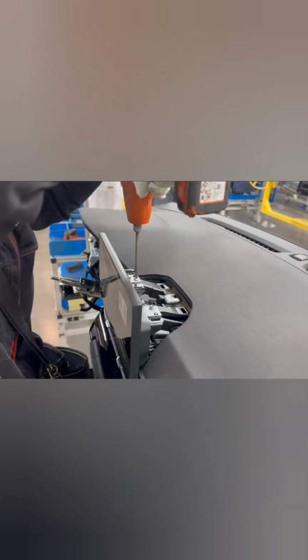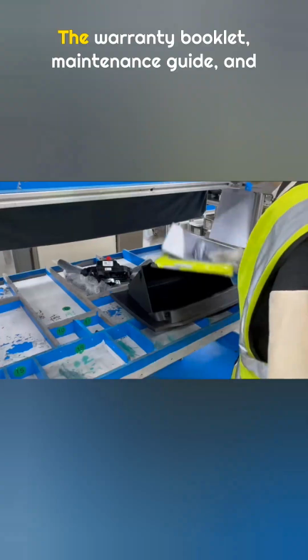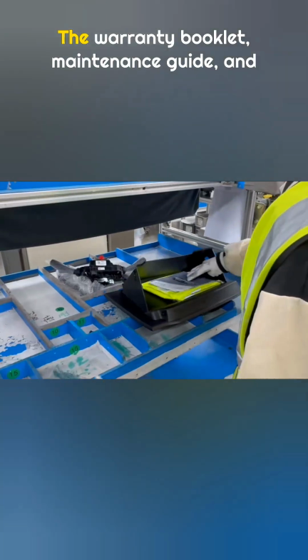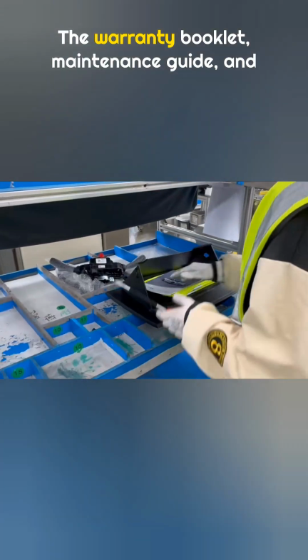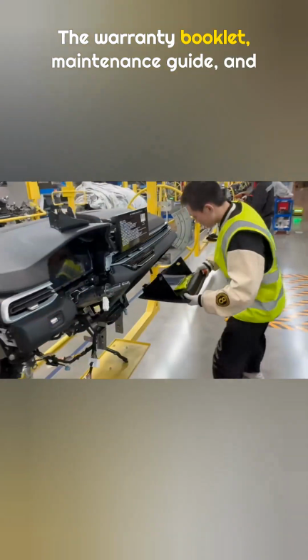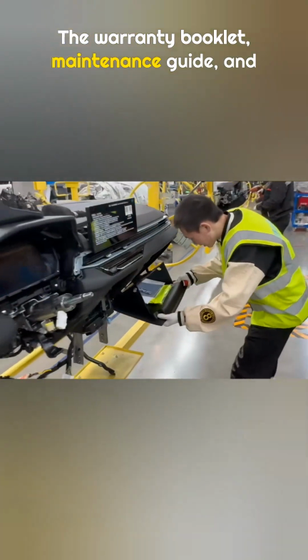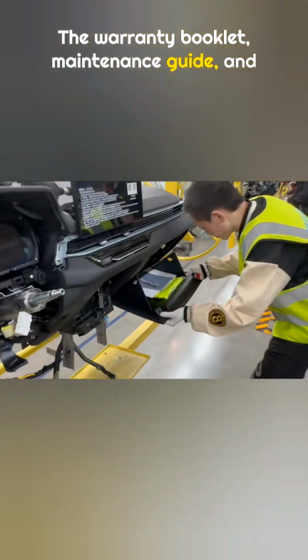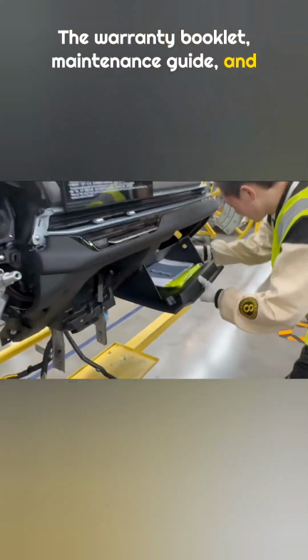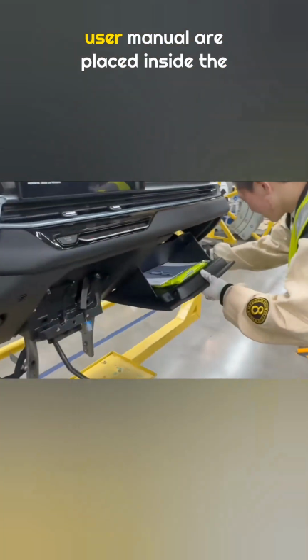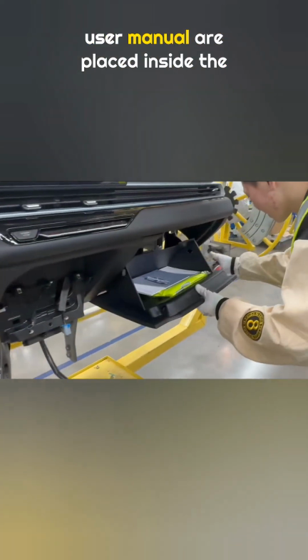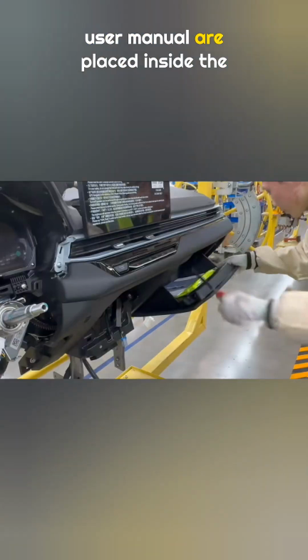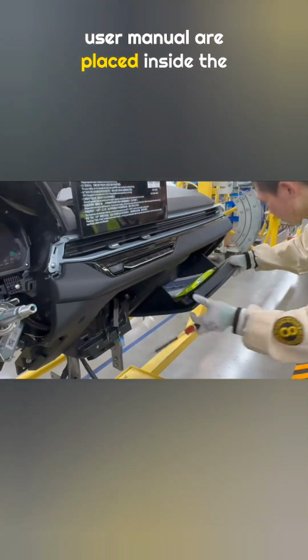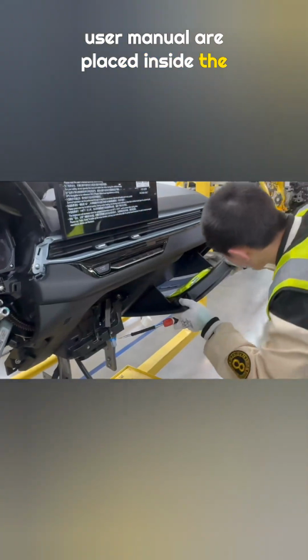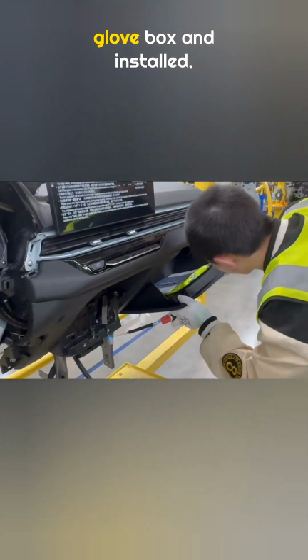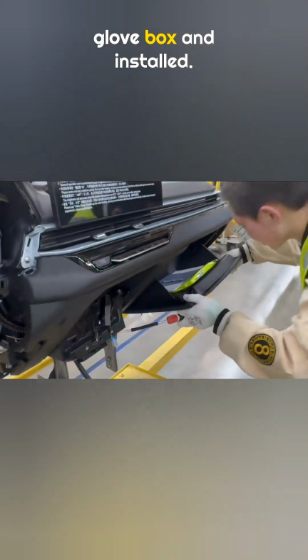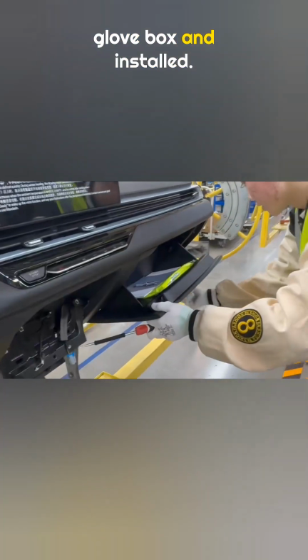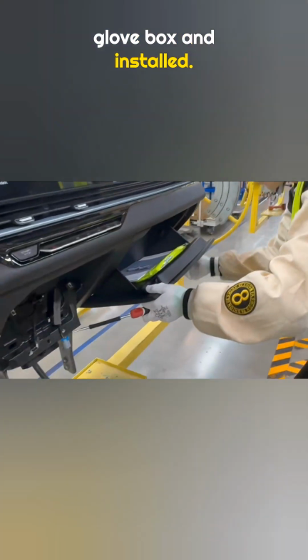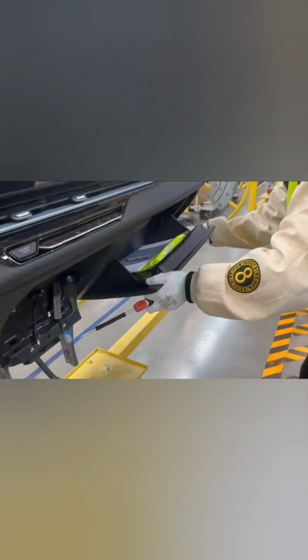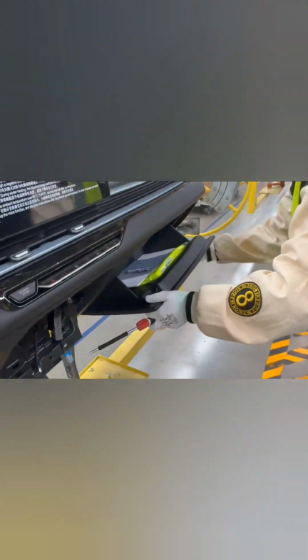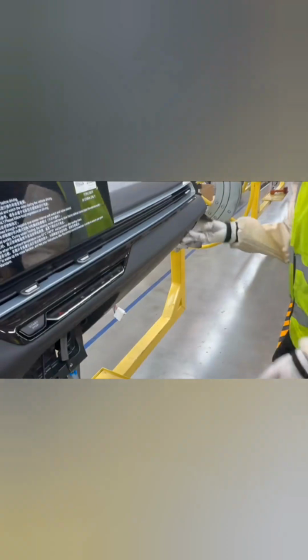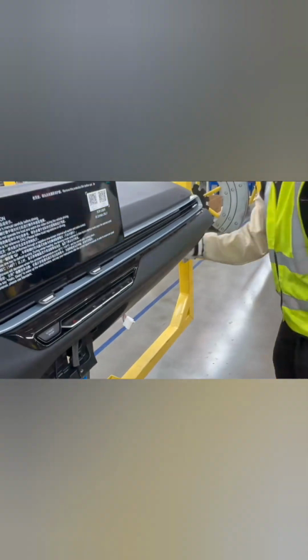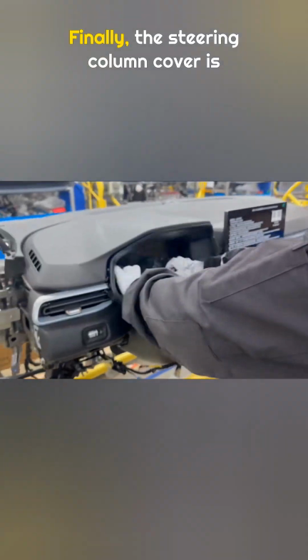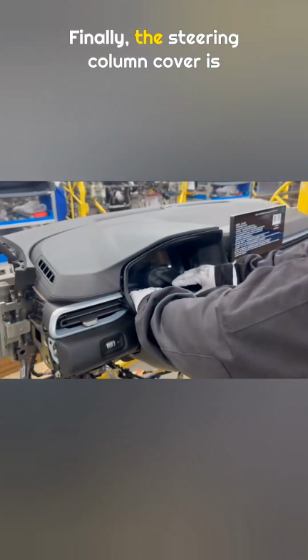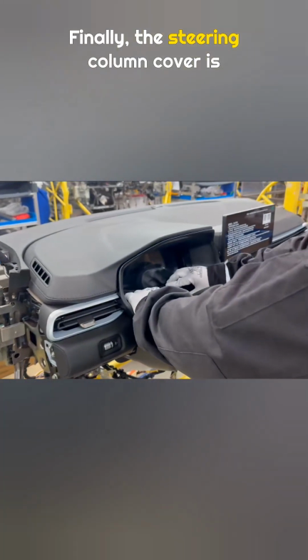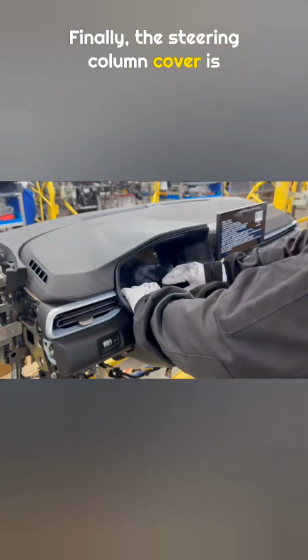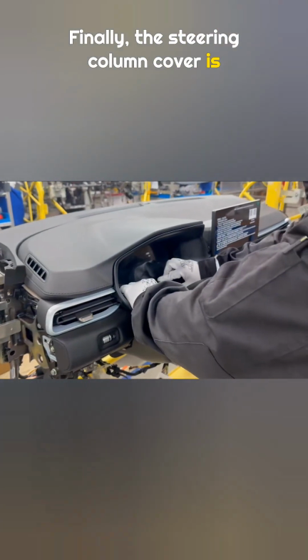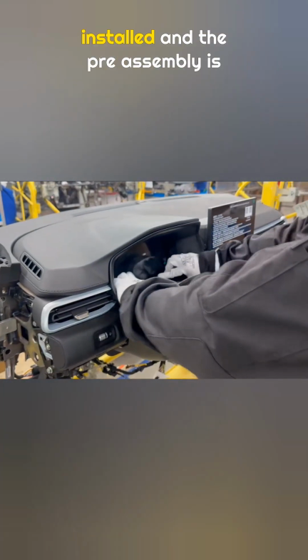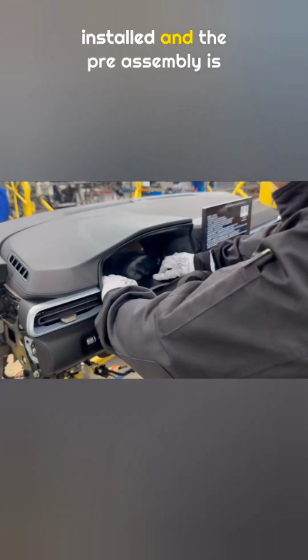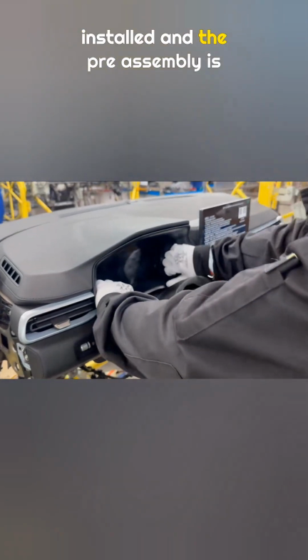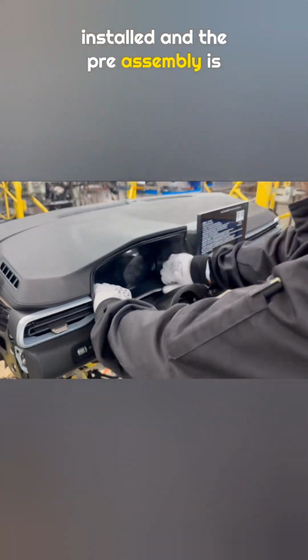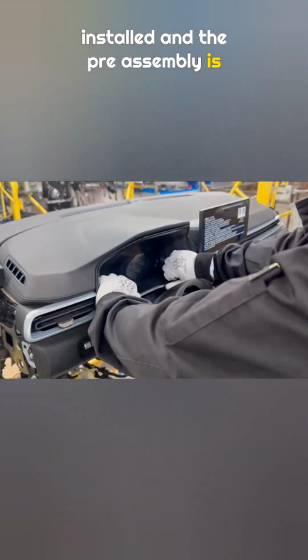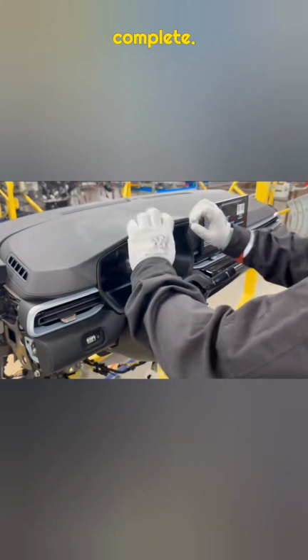The warranty booklet, maintenance guide, and user manual are placed inside the glove box and installed. Finally, the steering column cover is installed, and the pre-assembly is complete.